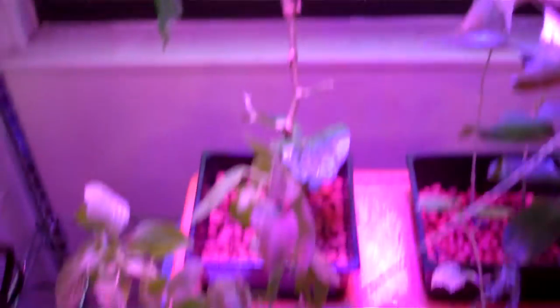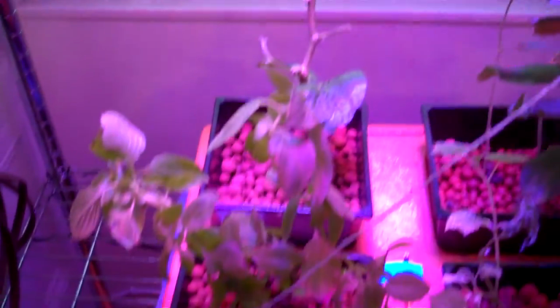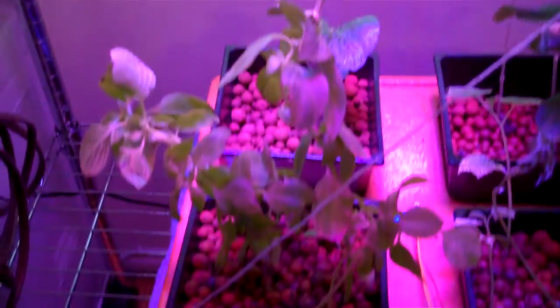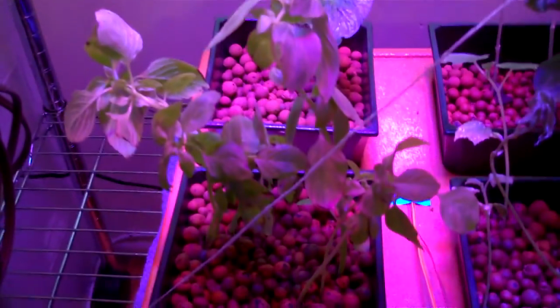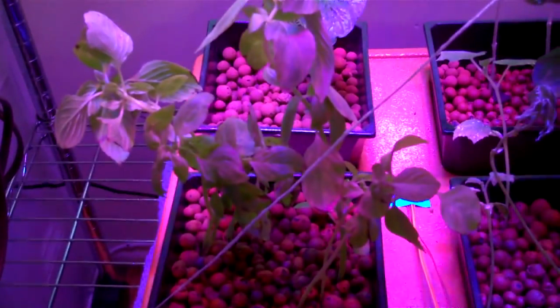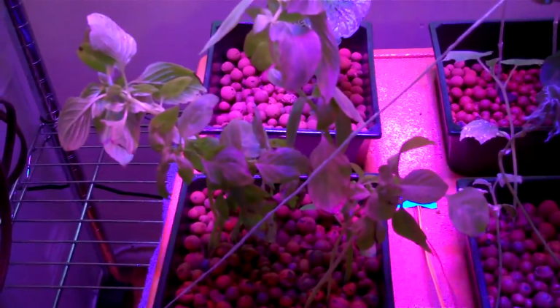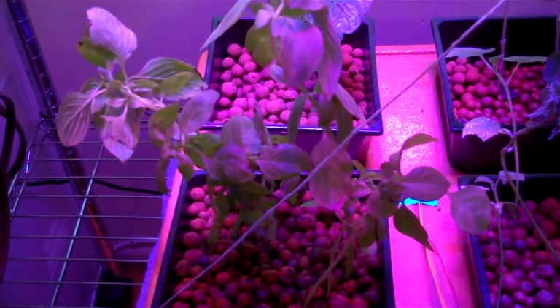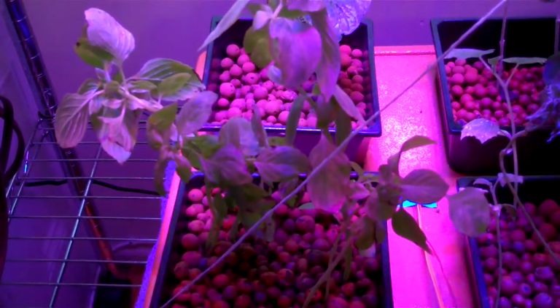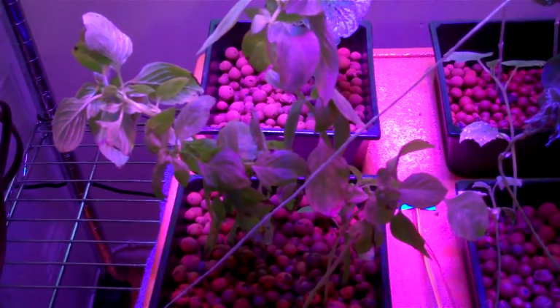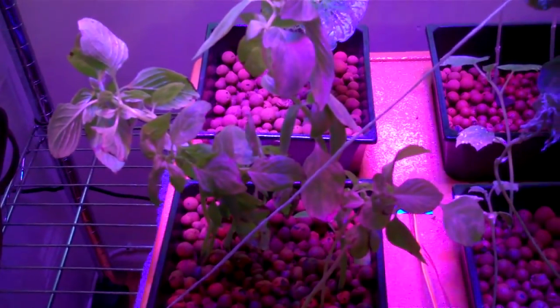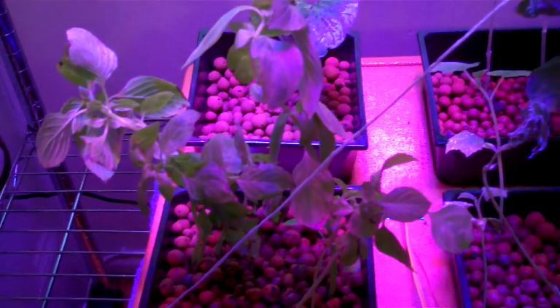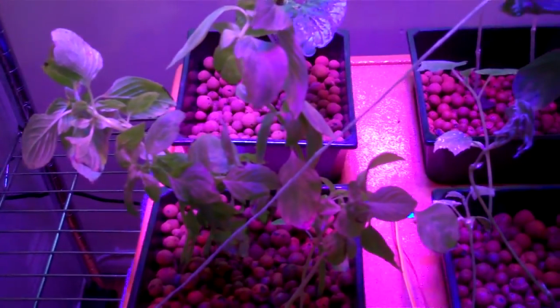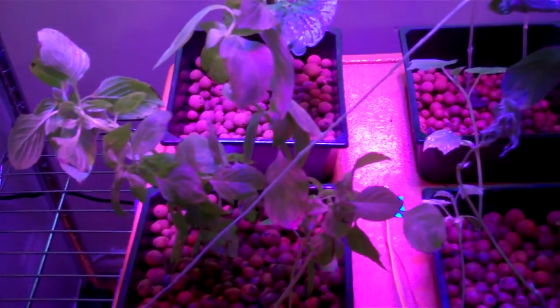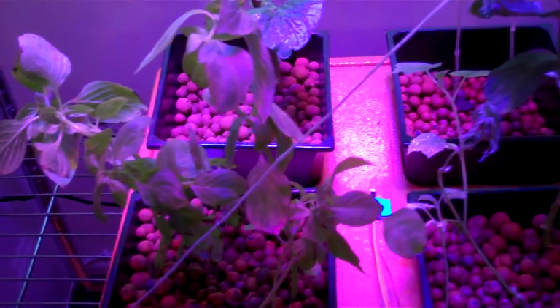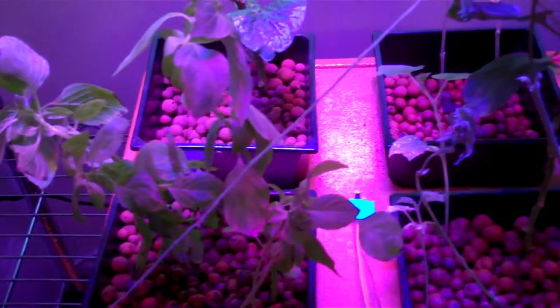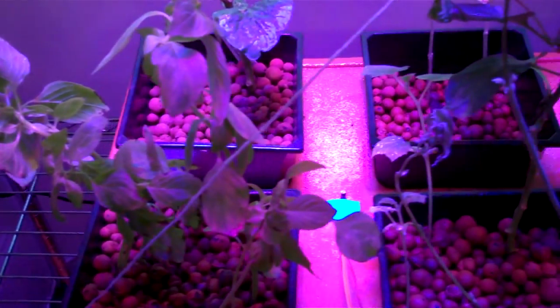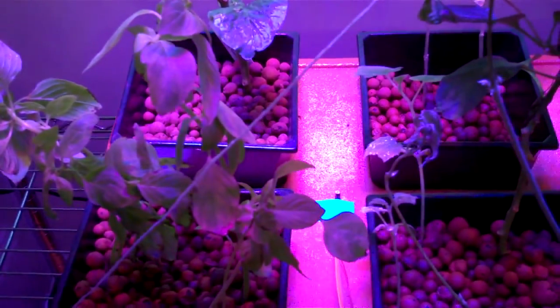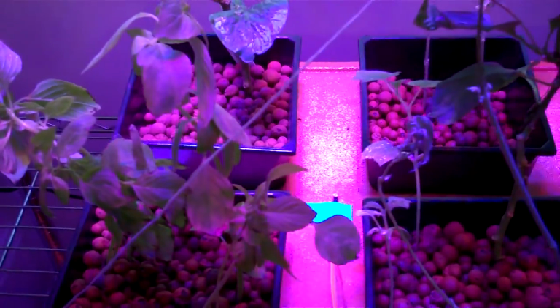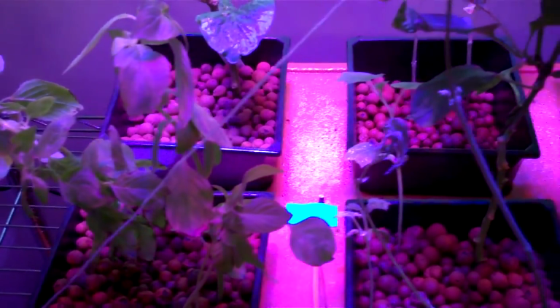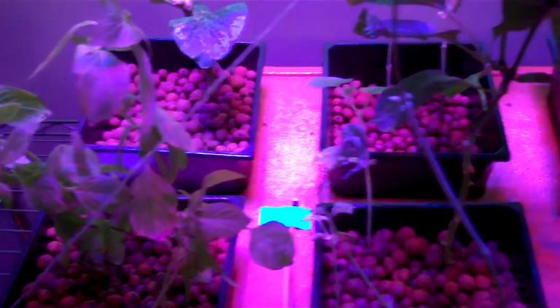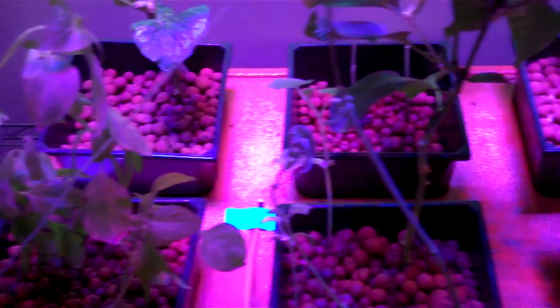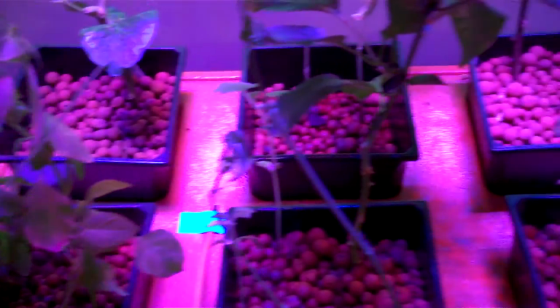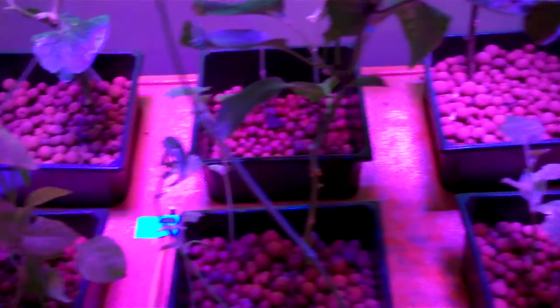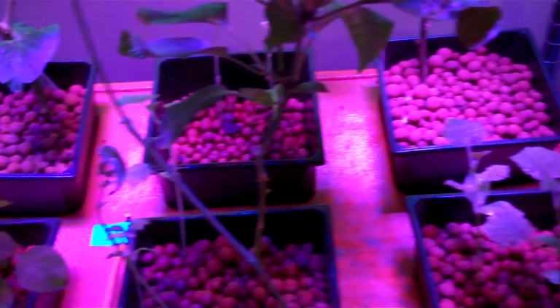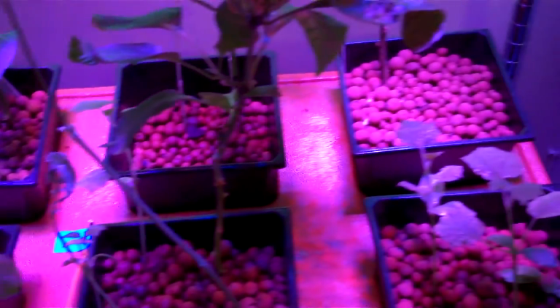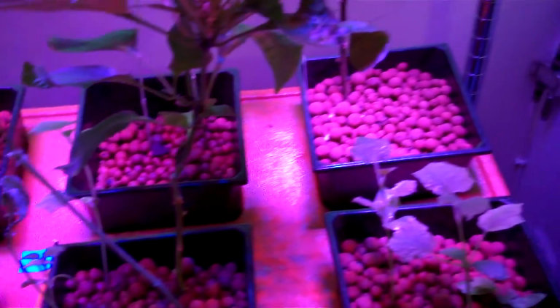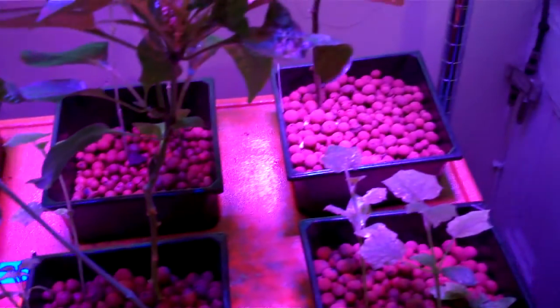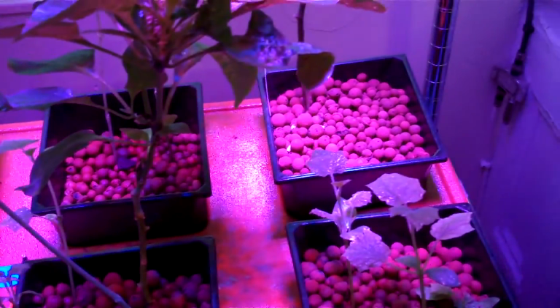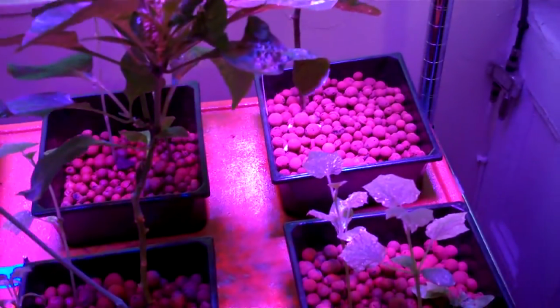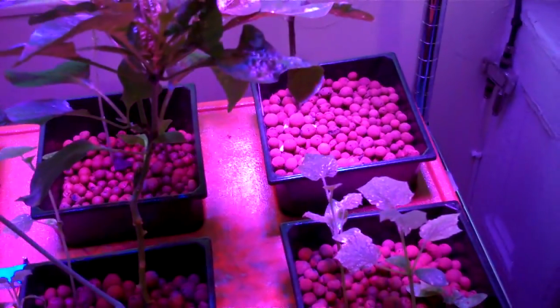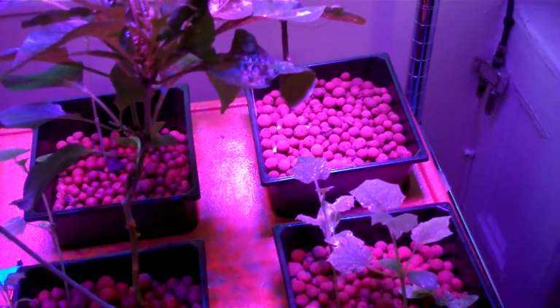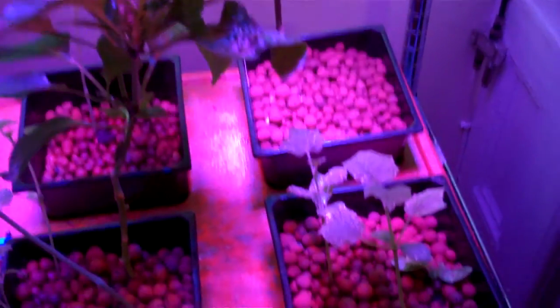This is some brand new basil that I planted after I killed the other stuff when the system ran a little dry while I was gone. More about that in a sec.